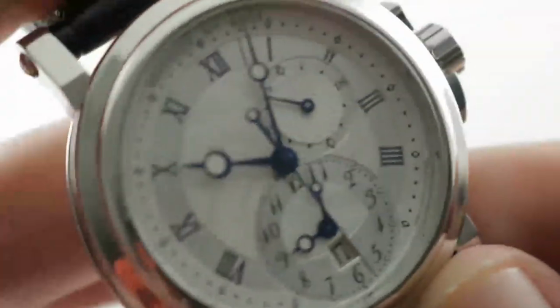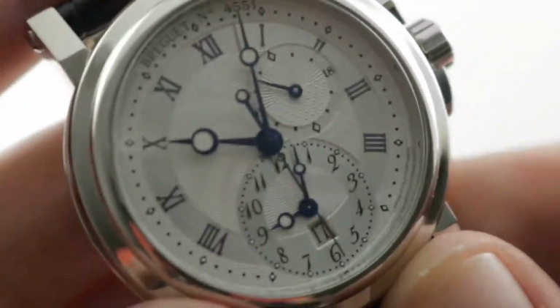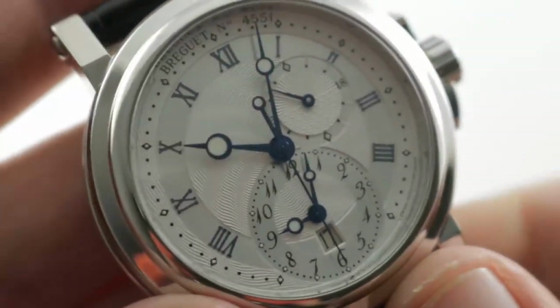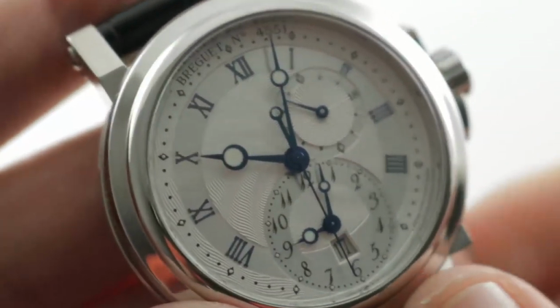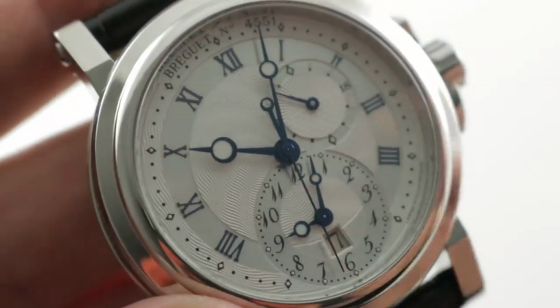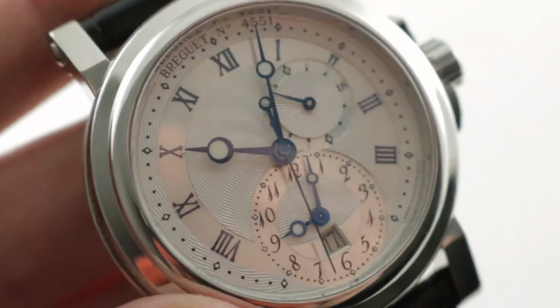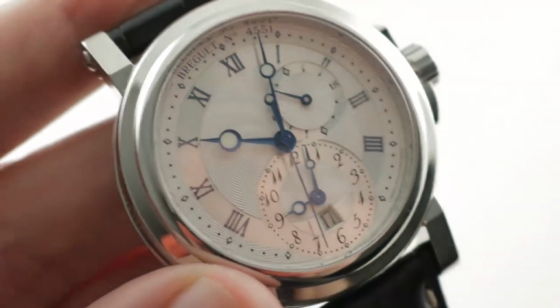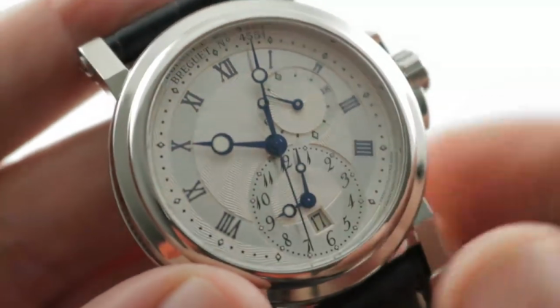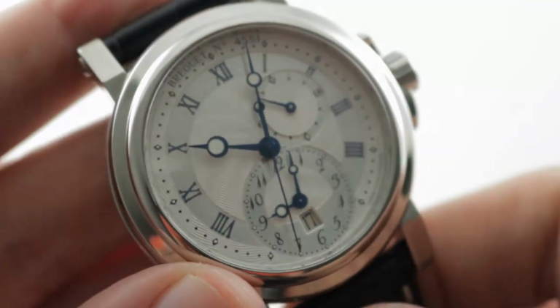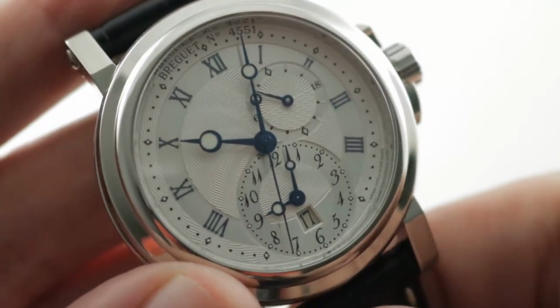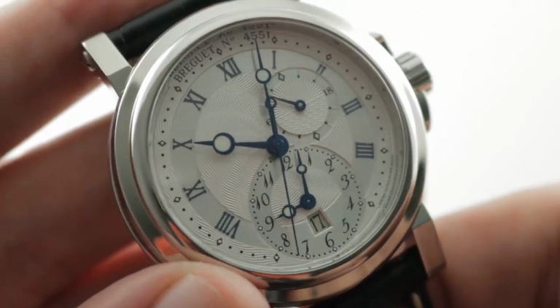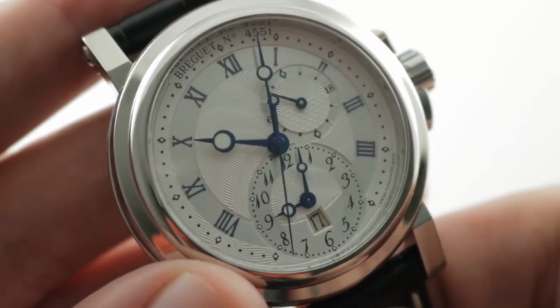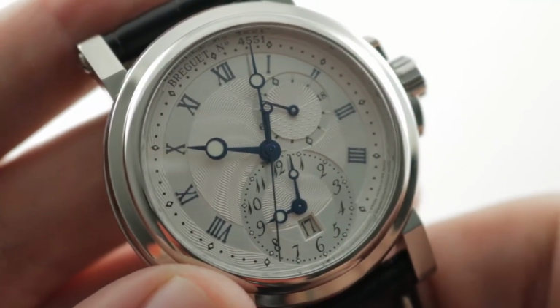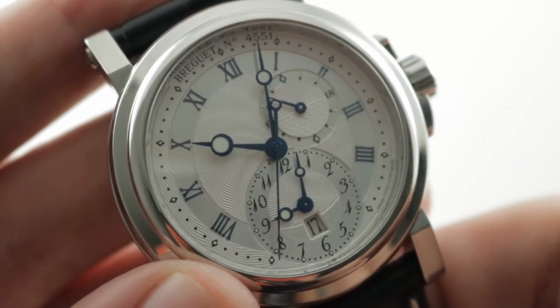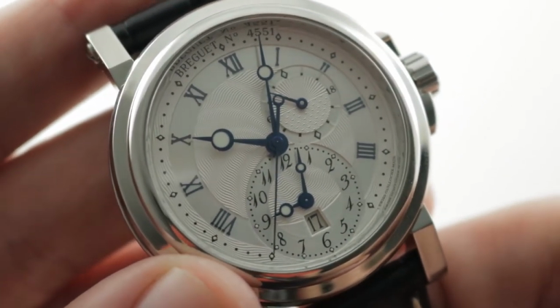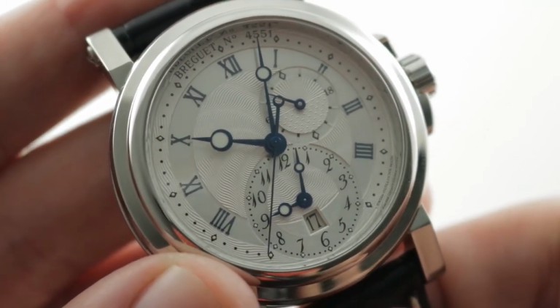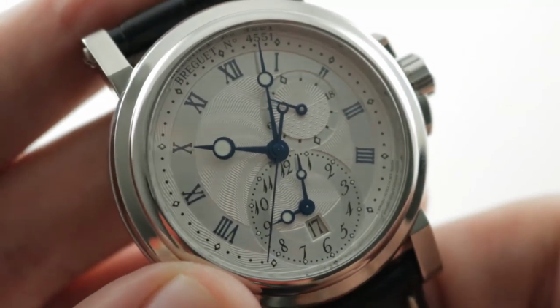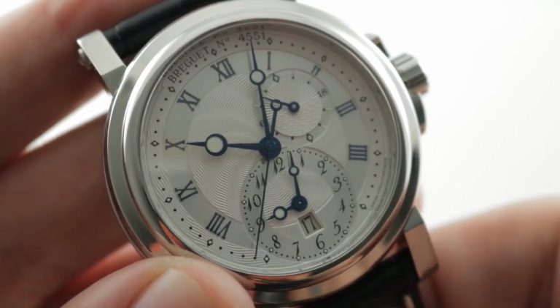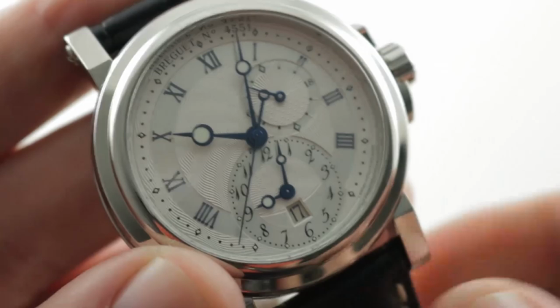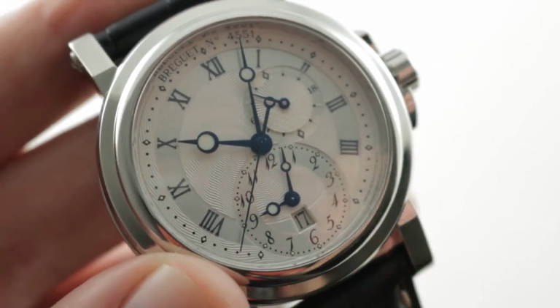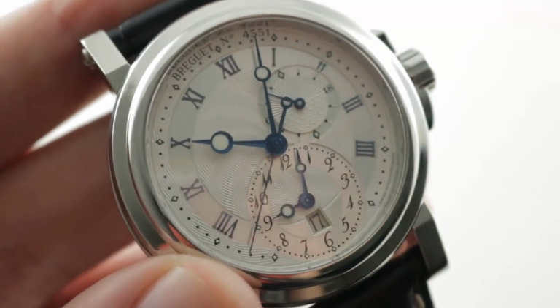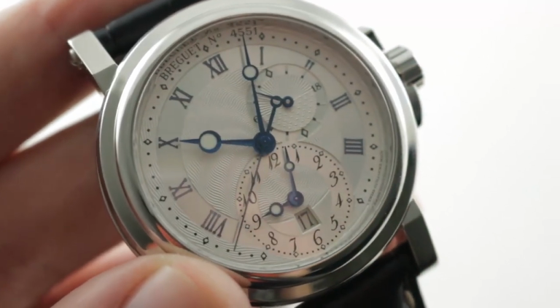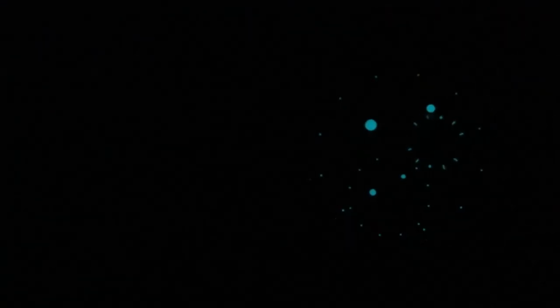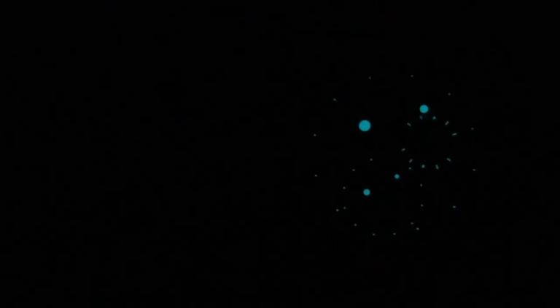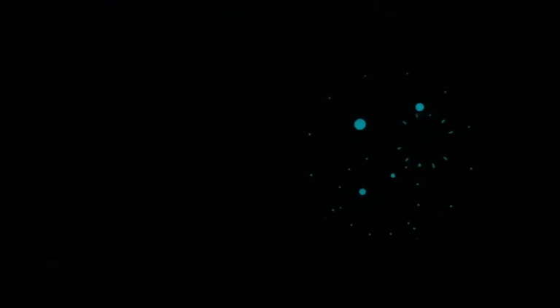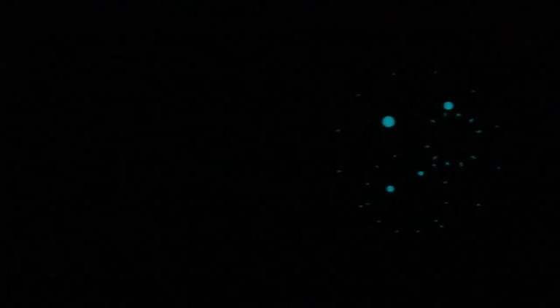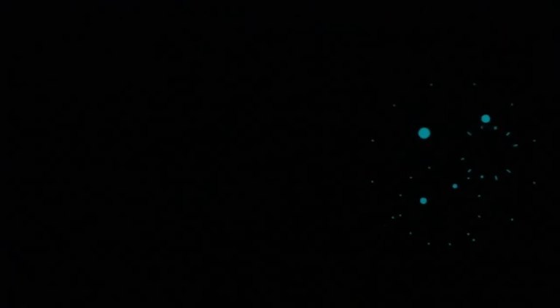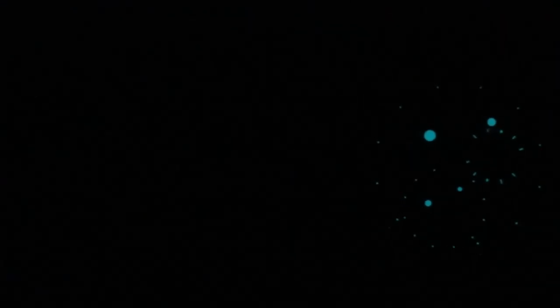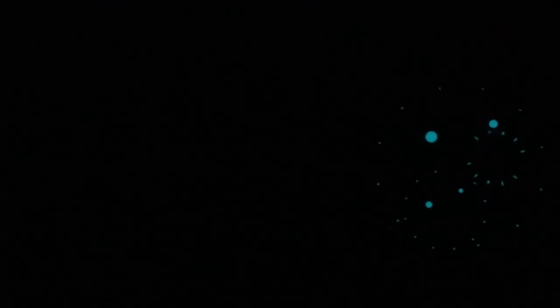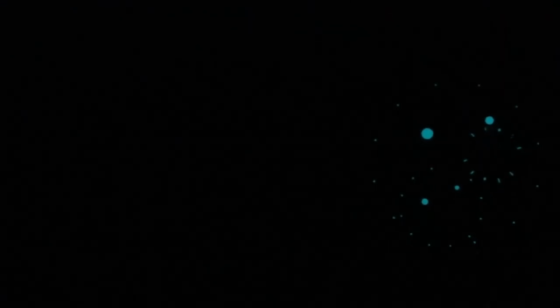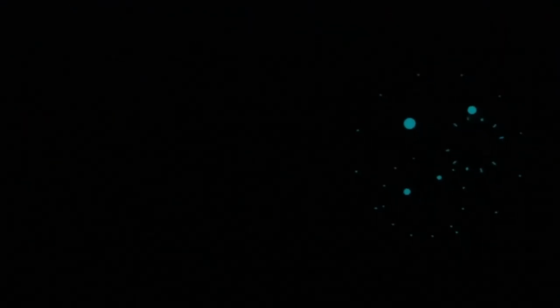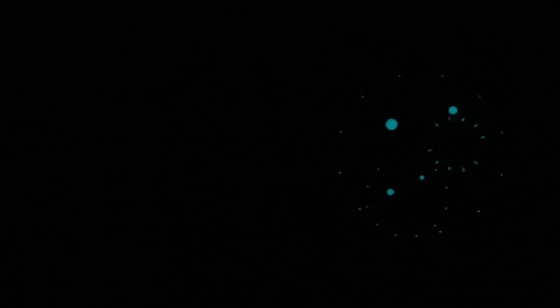Based, of course, on the Frédéric Piguet caliber 1185, you can see and purchase this Breguet Marine GMT on The Watch Box. The Breguet Marine — fully loomed with both time zones by night.